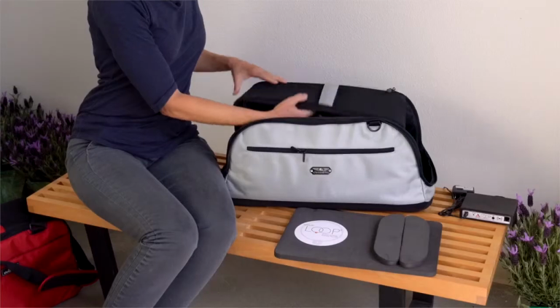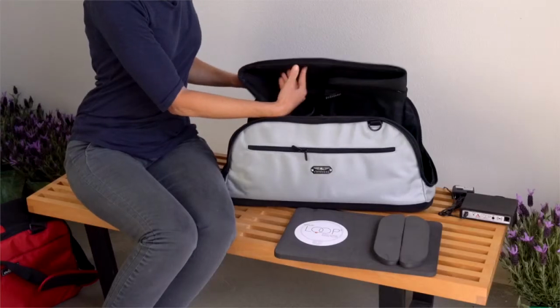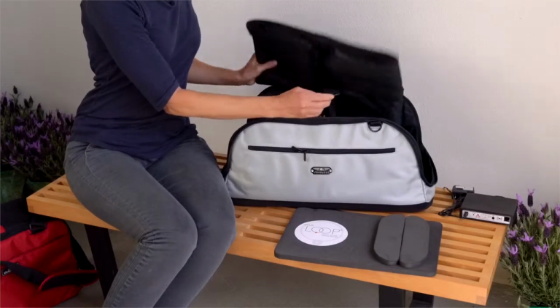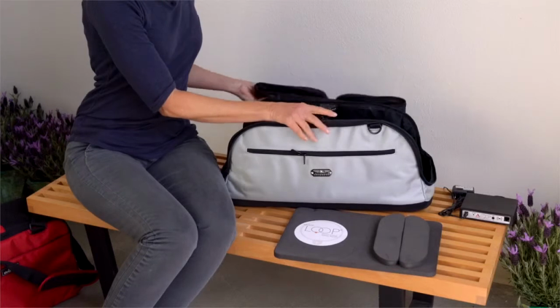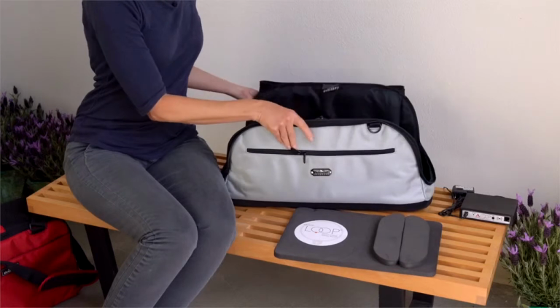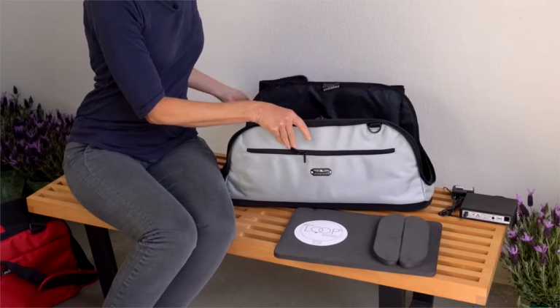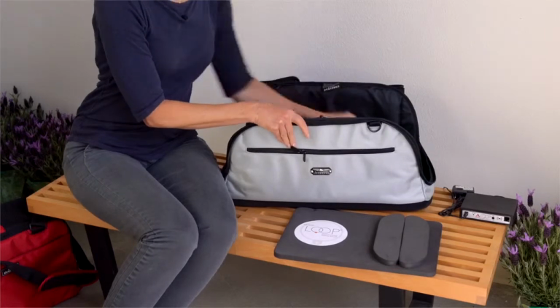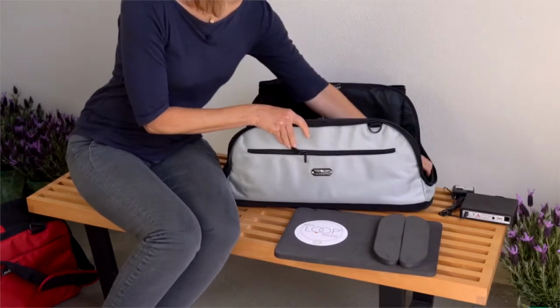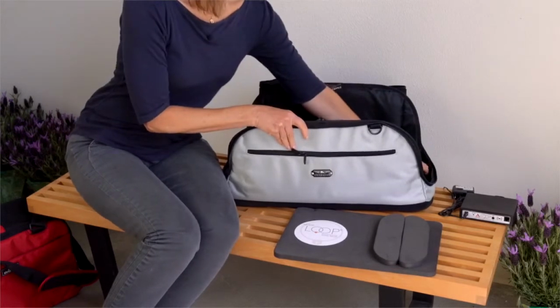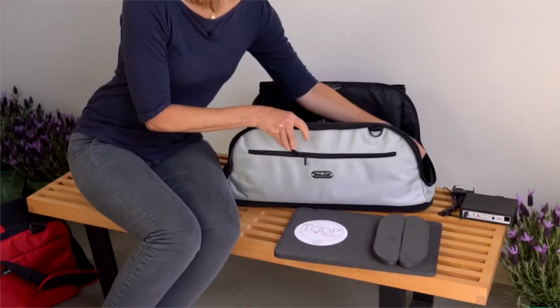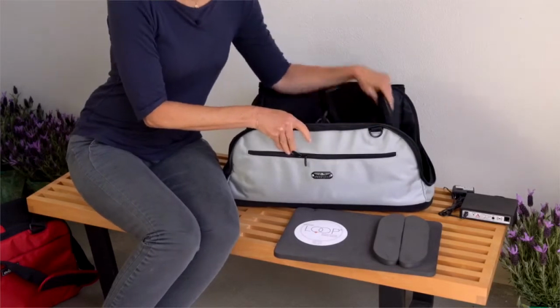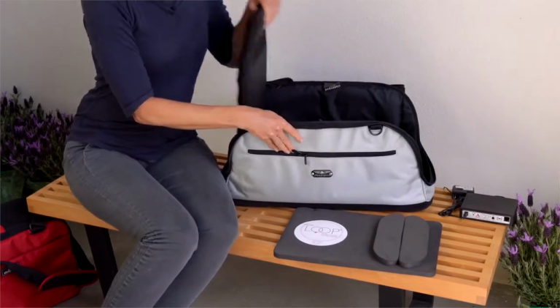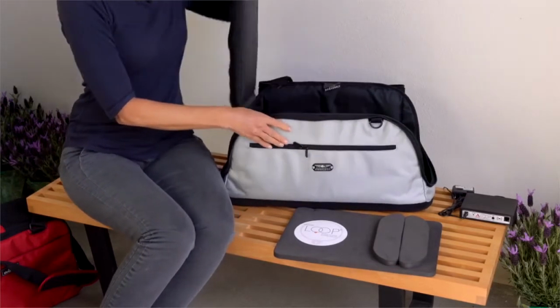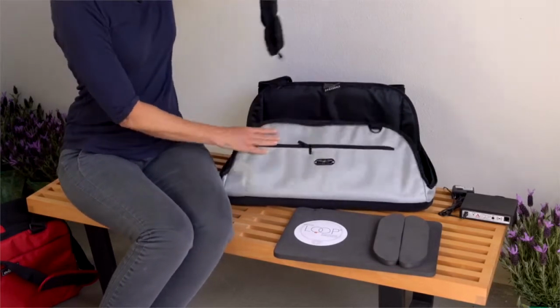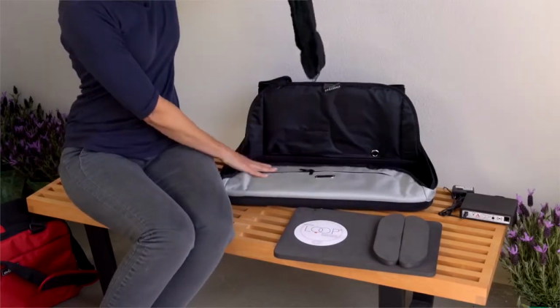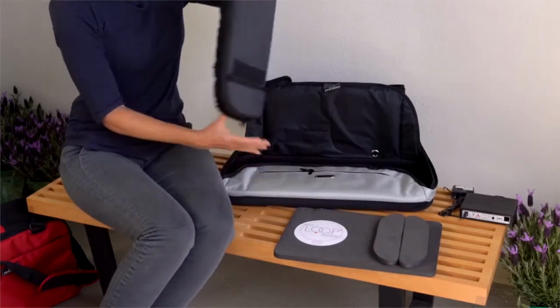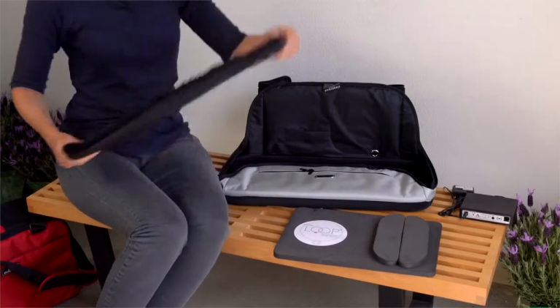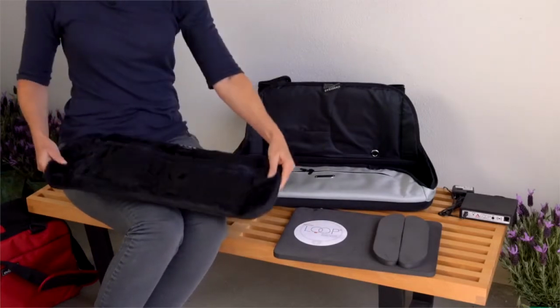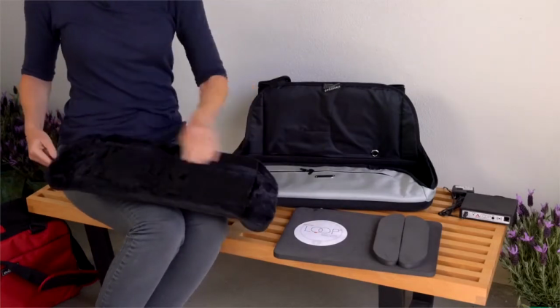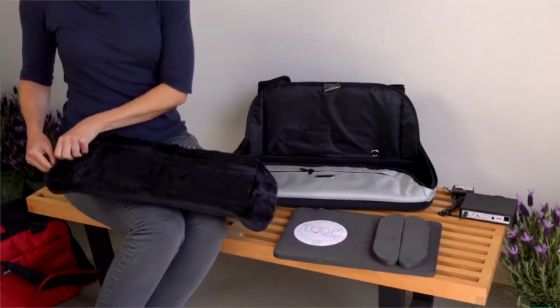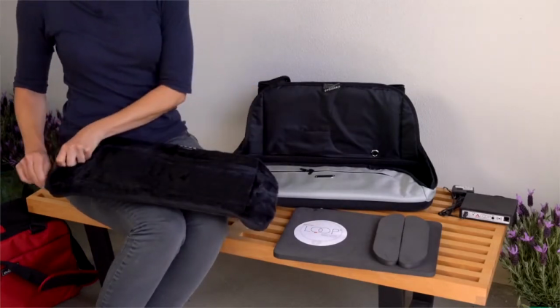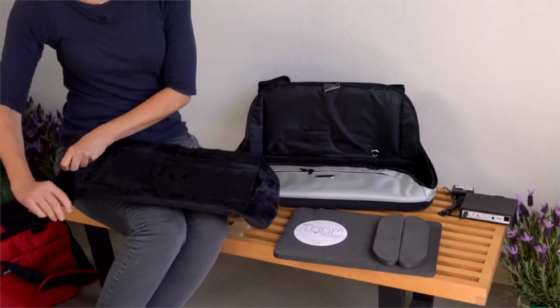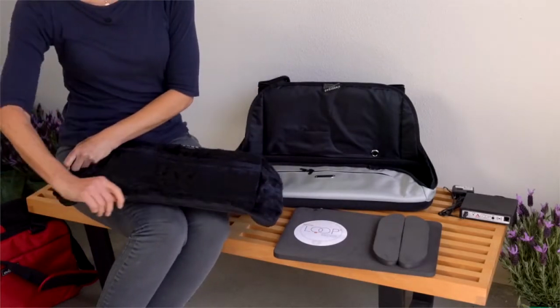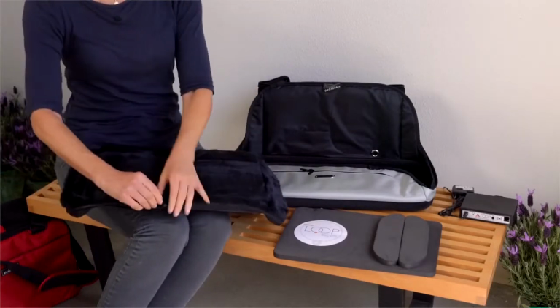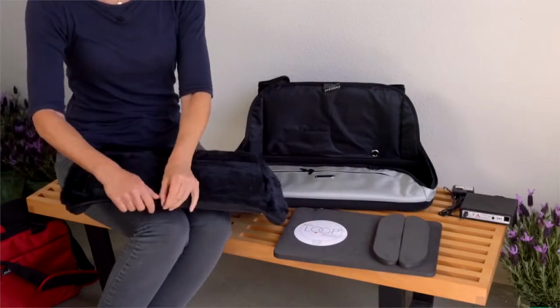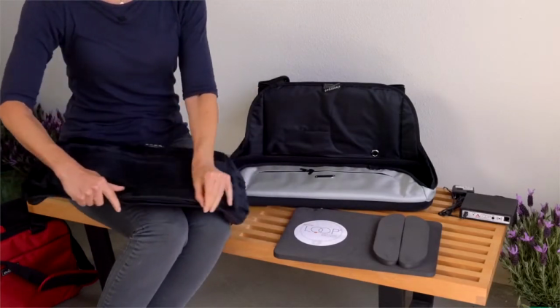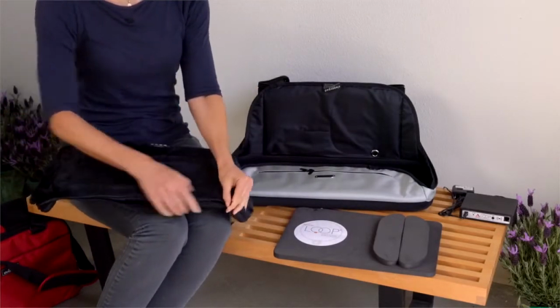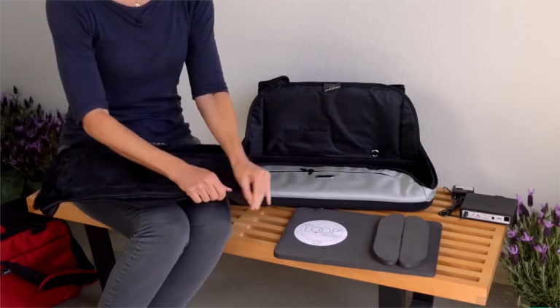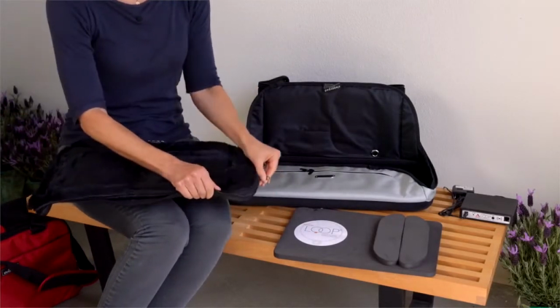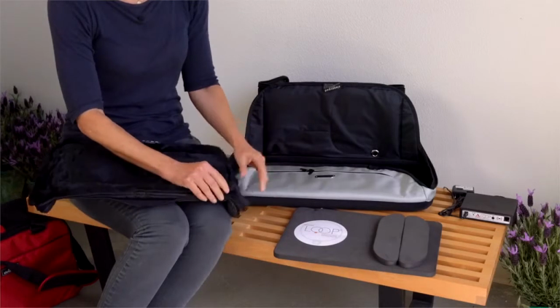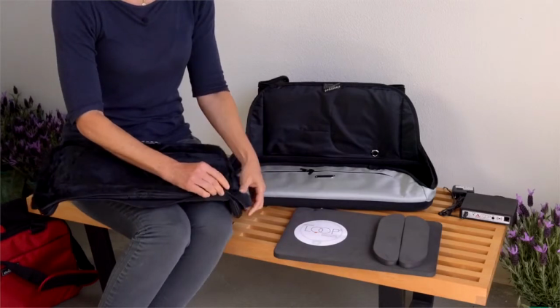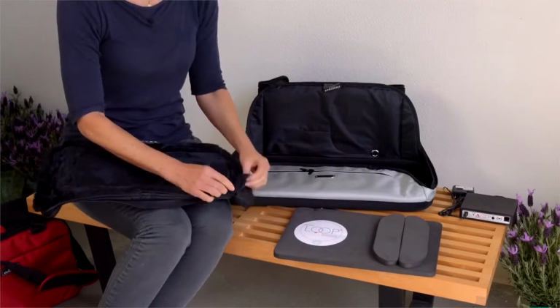Open the SleepyPod Air carrier and remove the standard ultra plush bedding. Unzip the plush bedding and then remove the foam padding from the main pocket and the two side pockets.